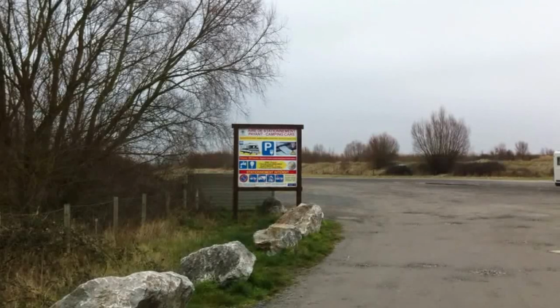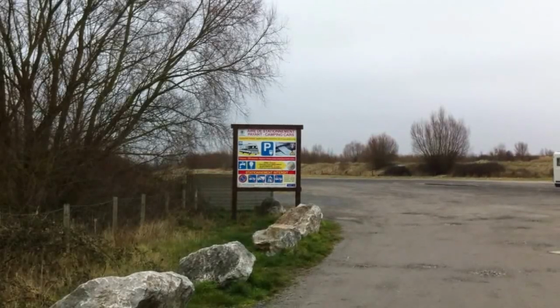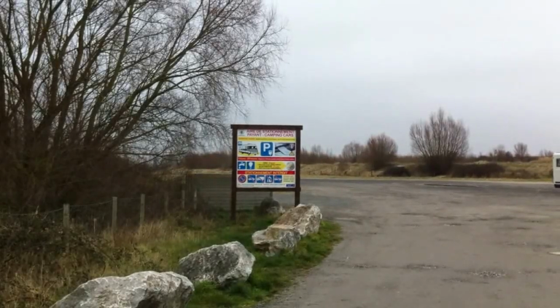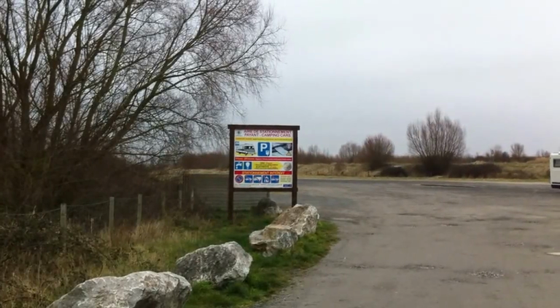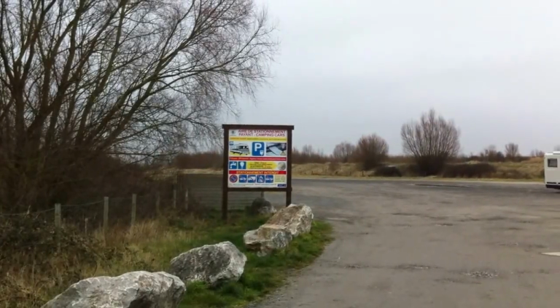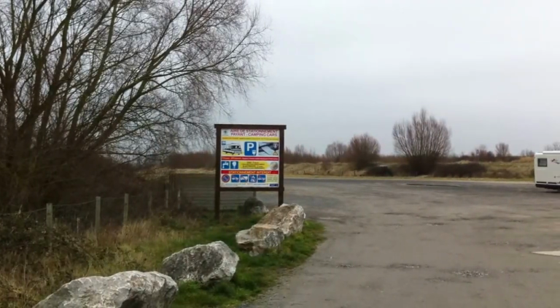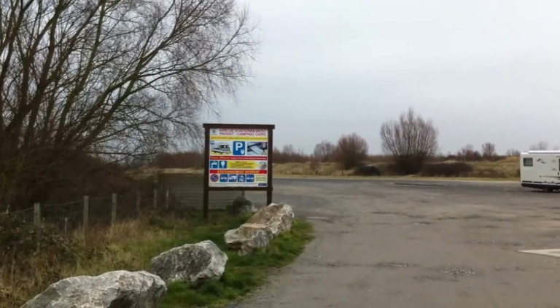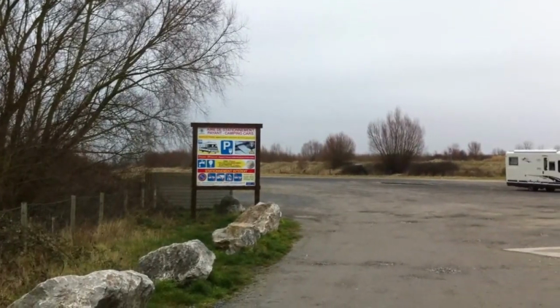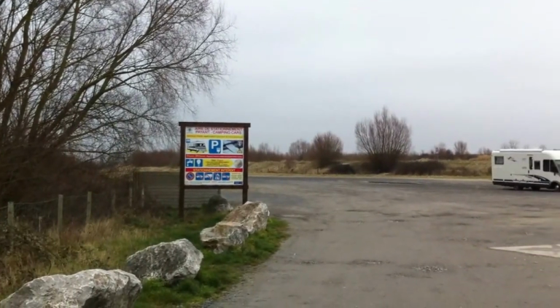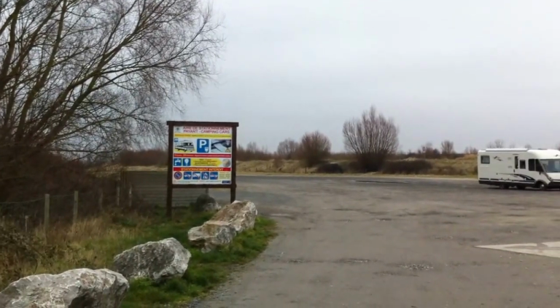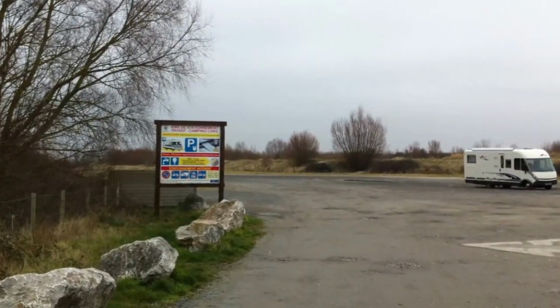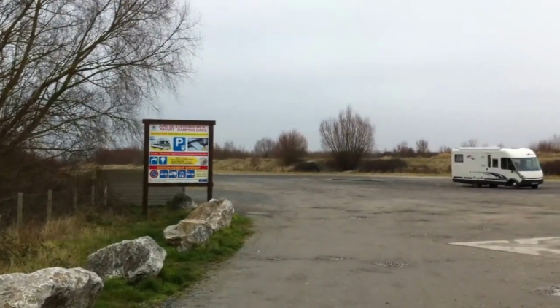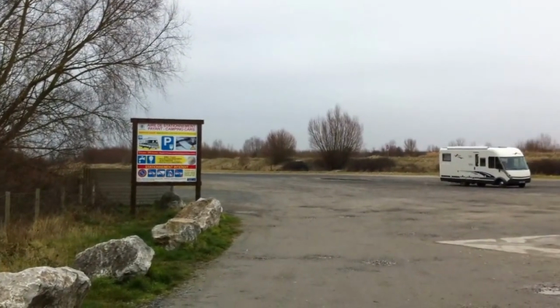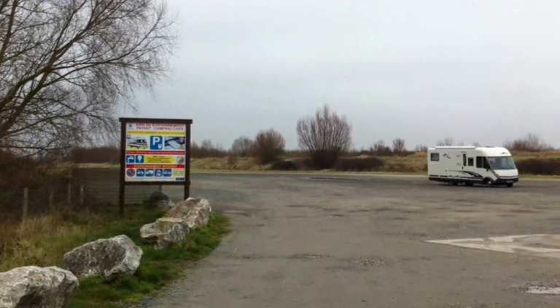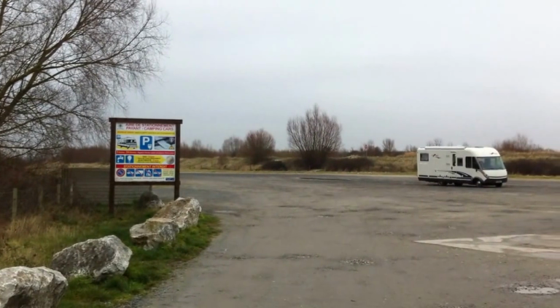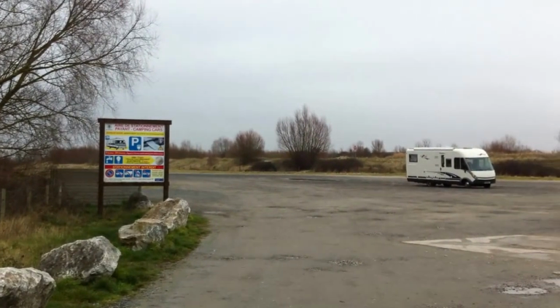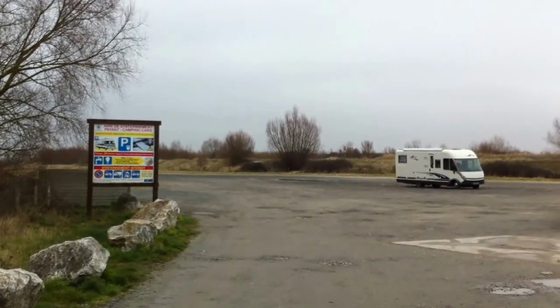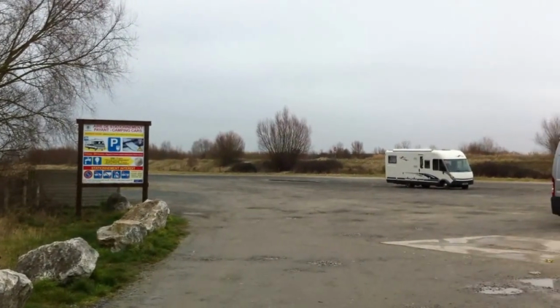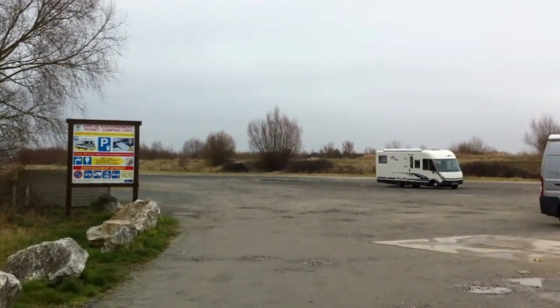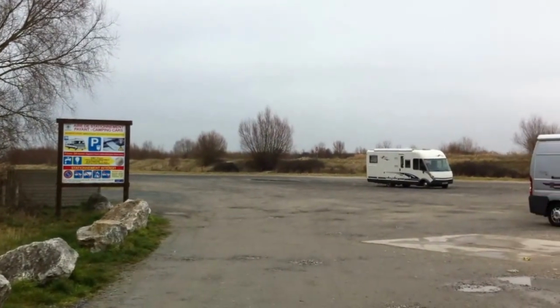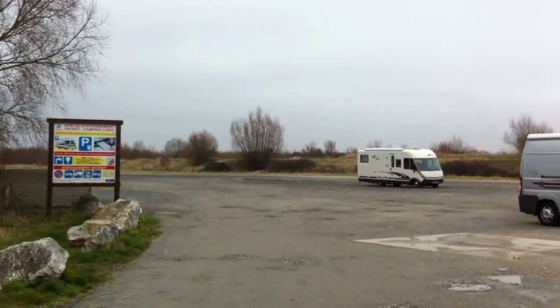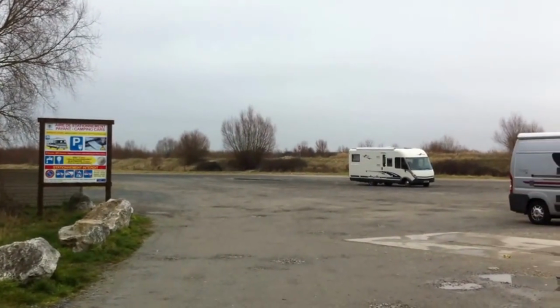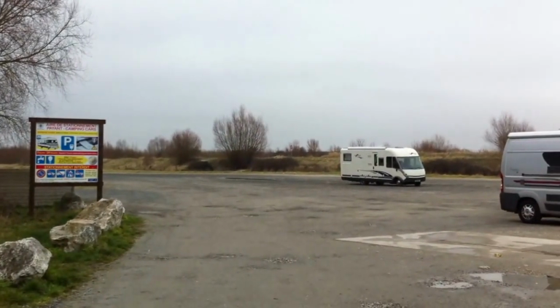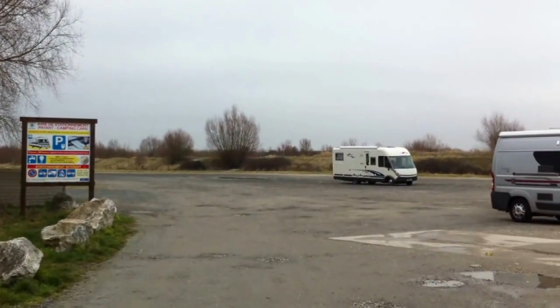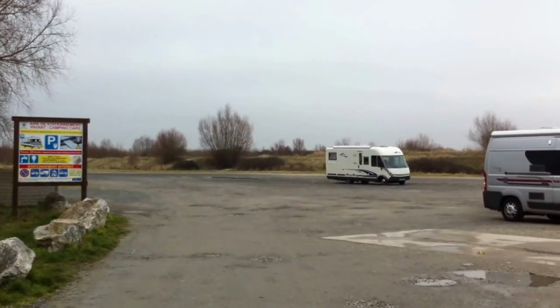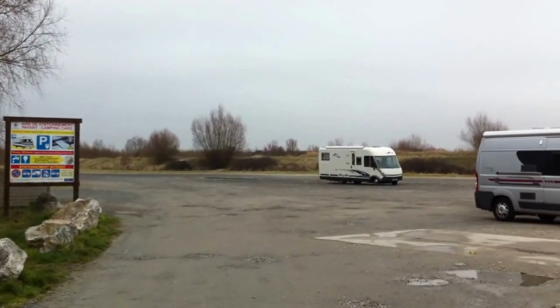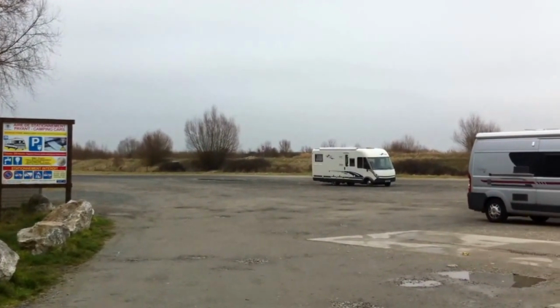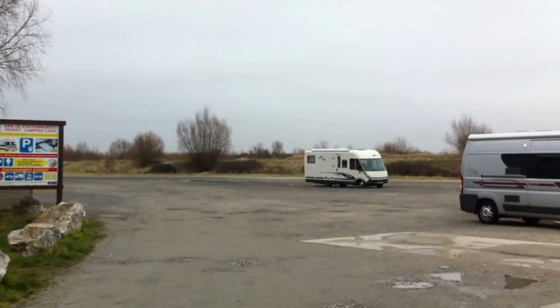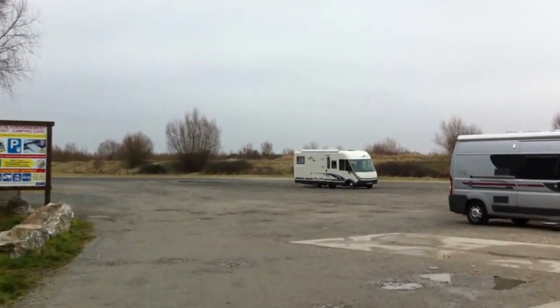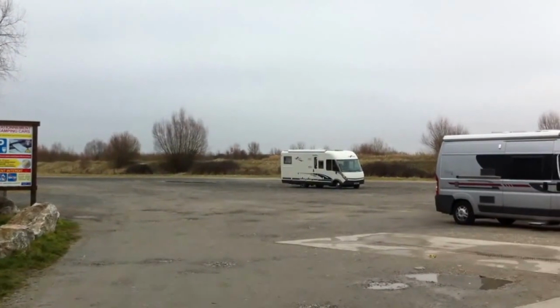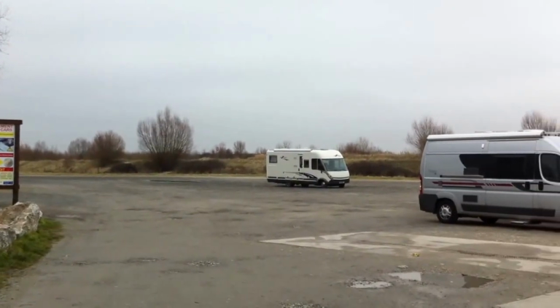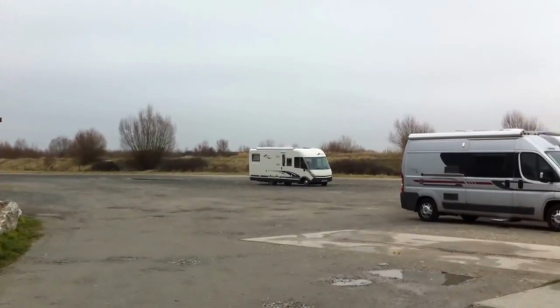This is the motorhome aire at the port area of Le Crotoy in northern France. It's a really large car park with space for loads of vans, which really gets packed in the summer. We're here in February, and as you can see, it's pretty quiet.